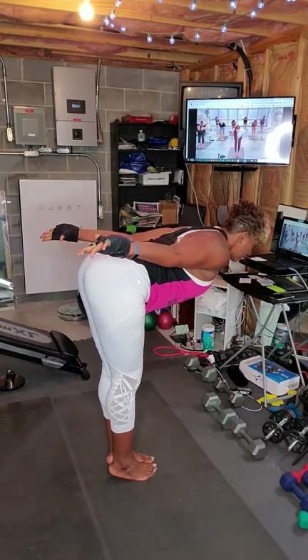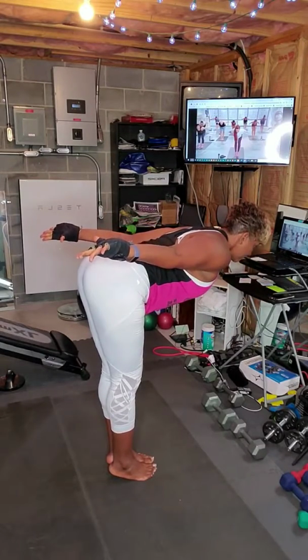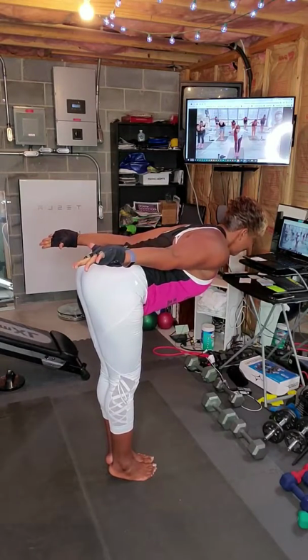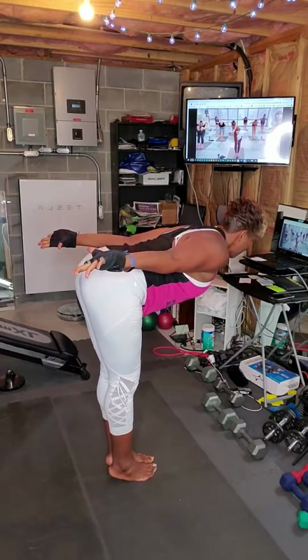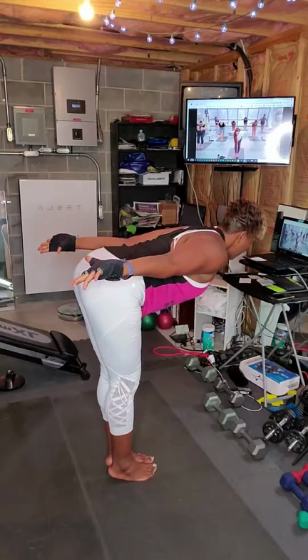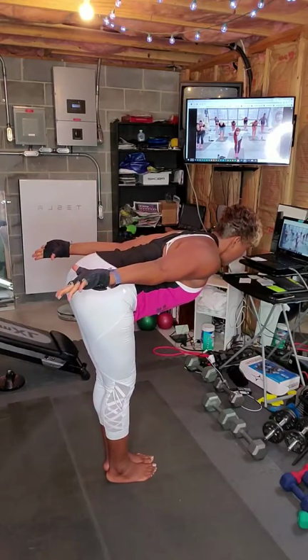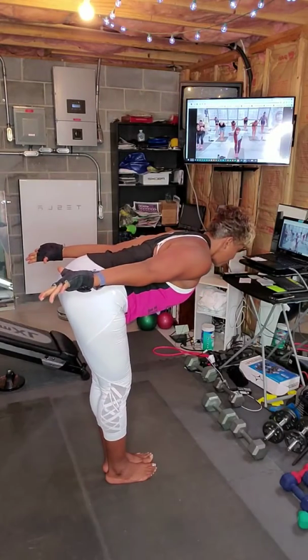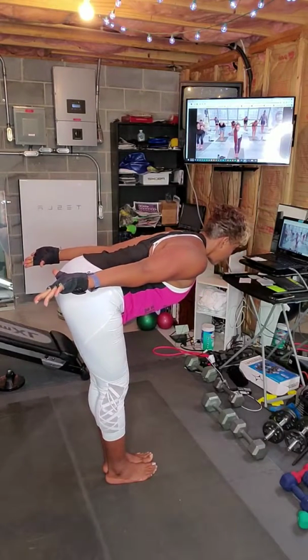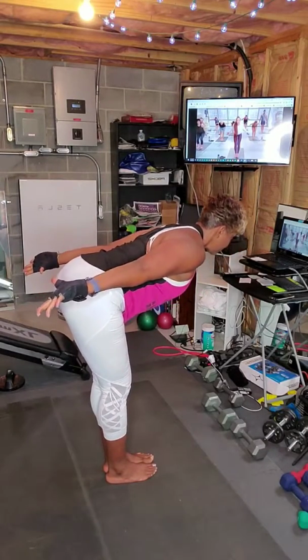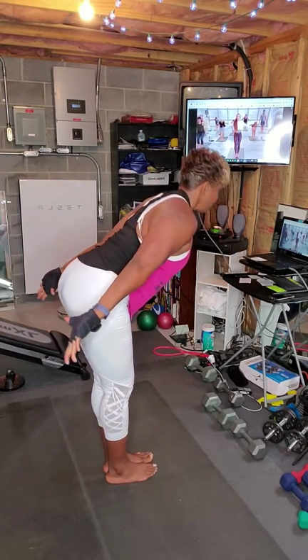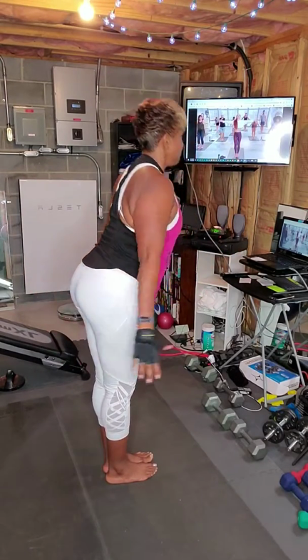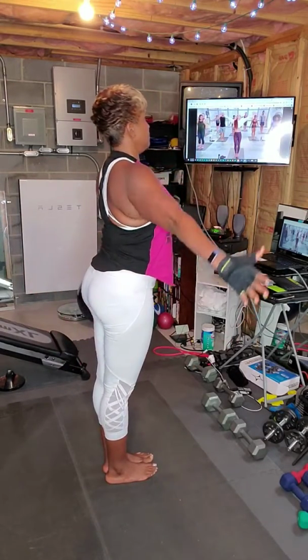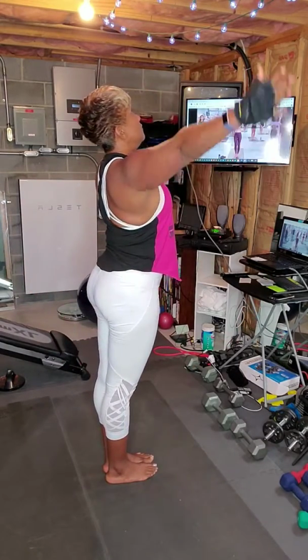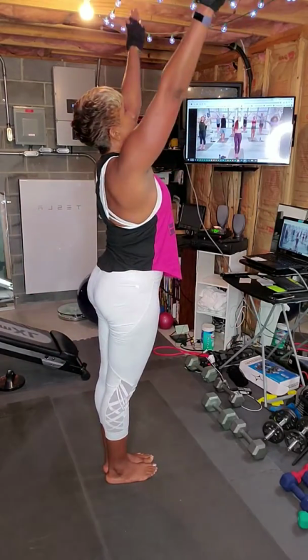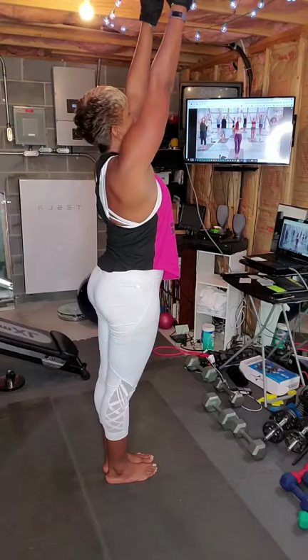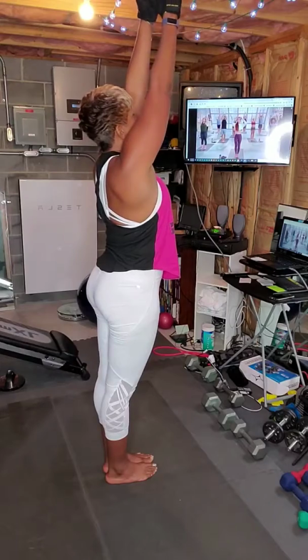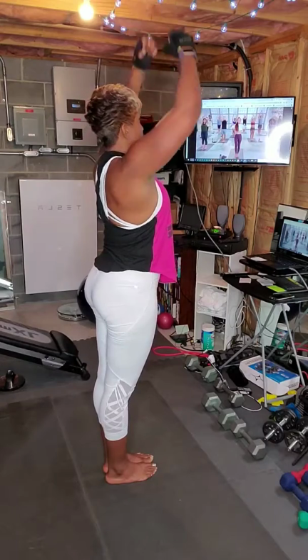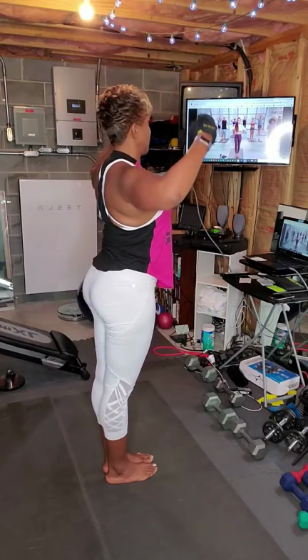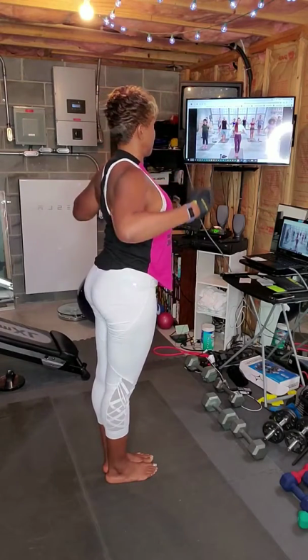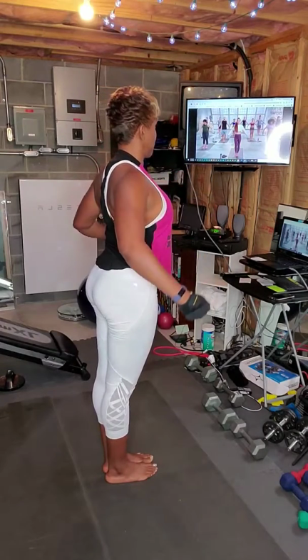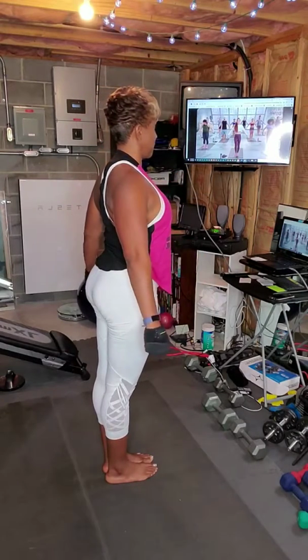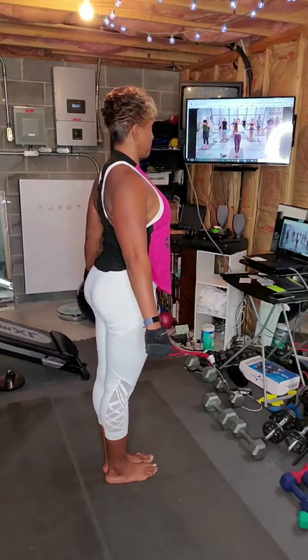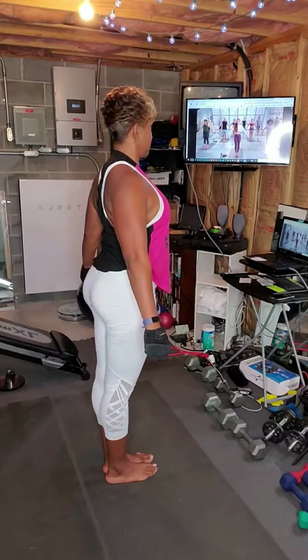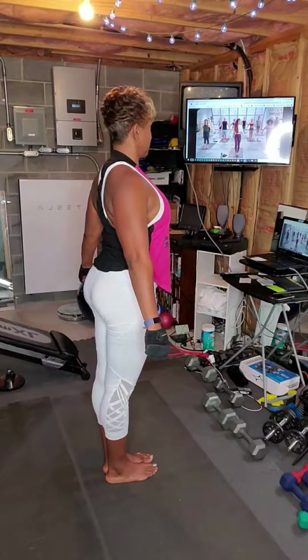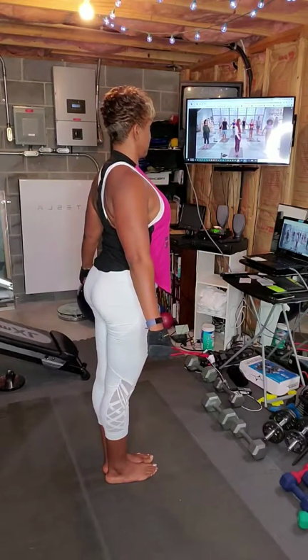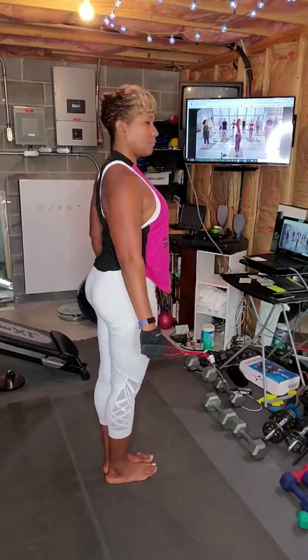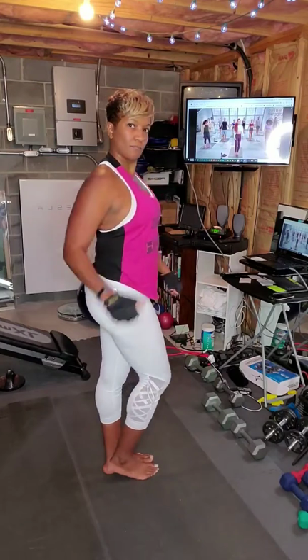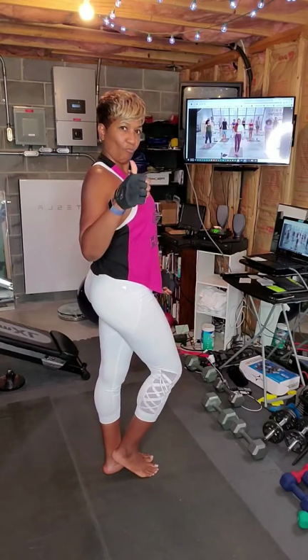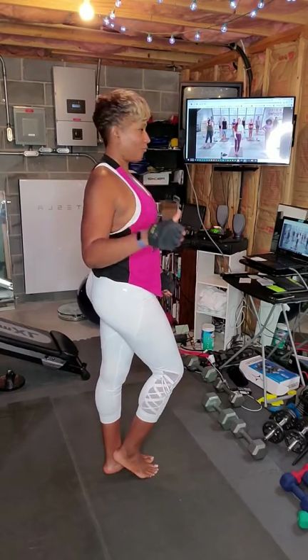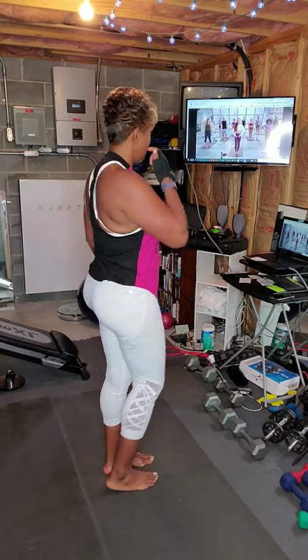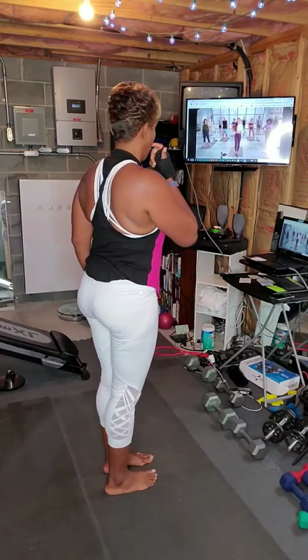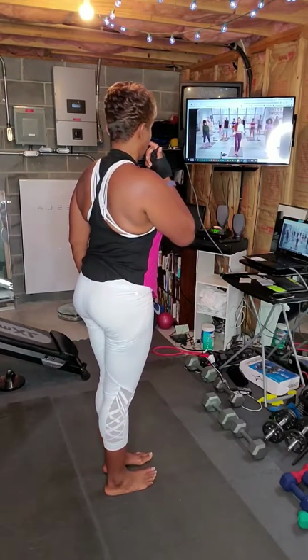In your own time, lower the heels. Well done — how'd that feel? Good. Alright, we're going to open everything back up now.